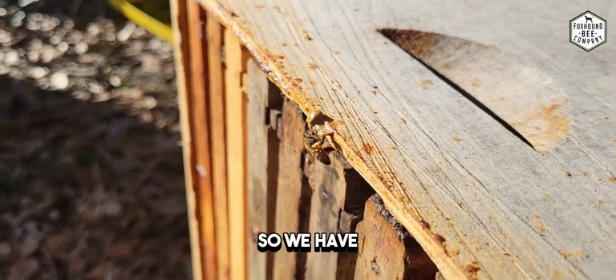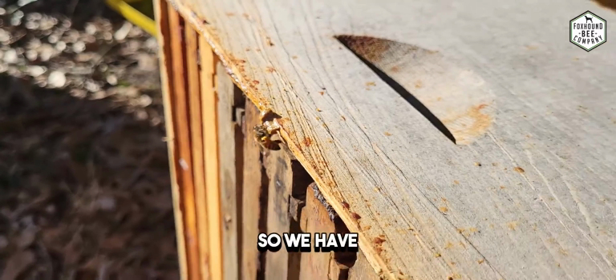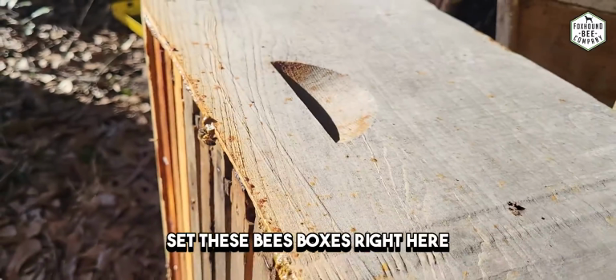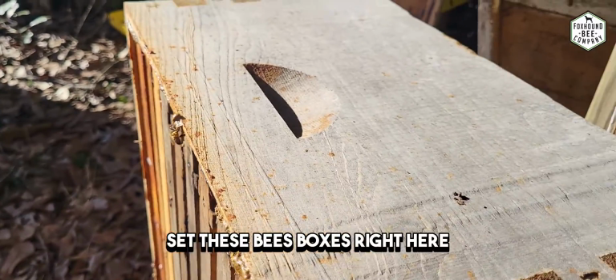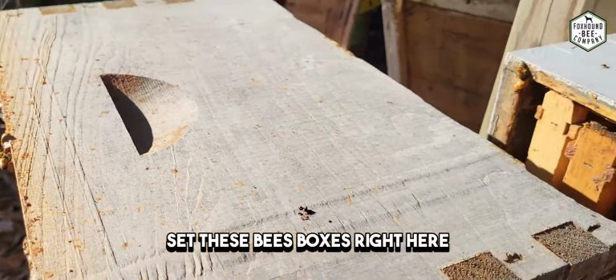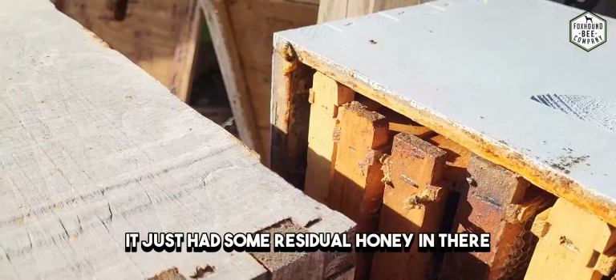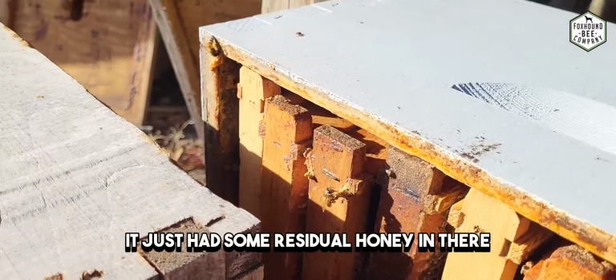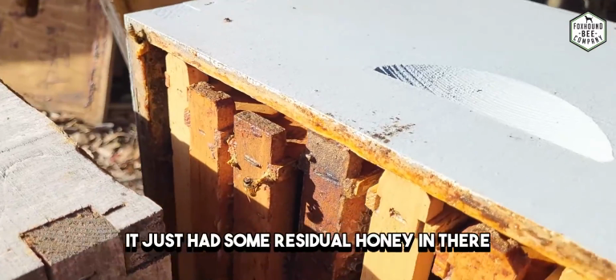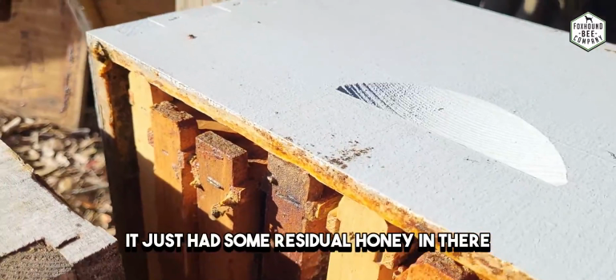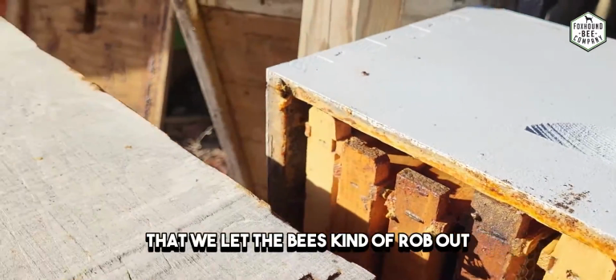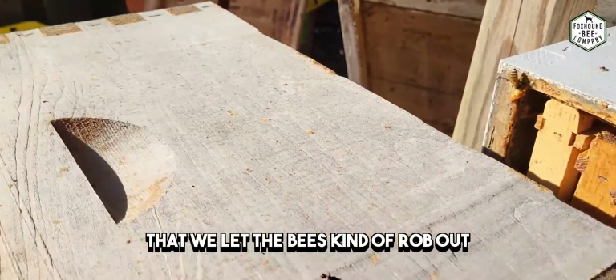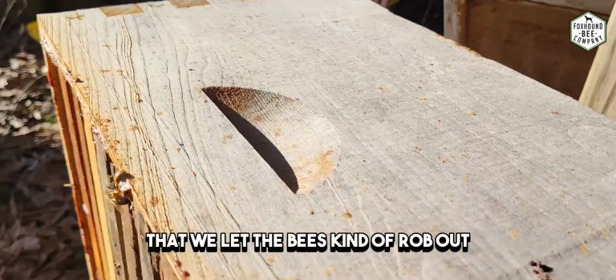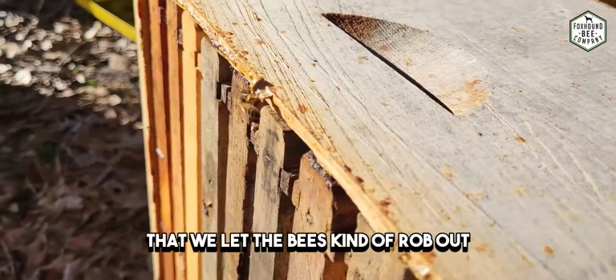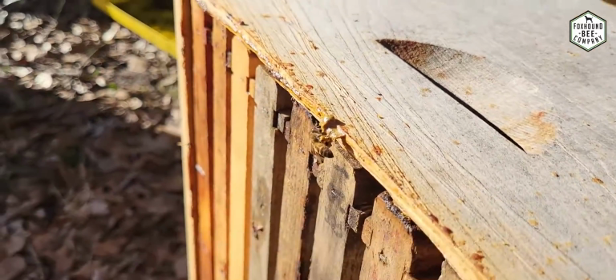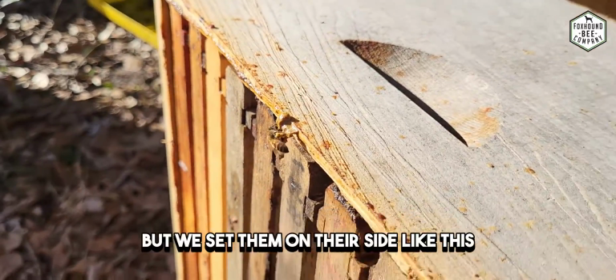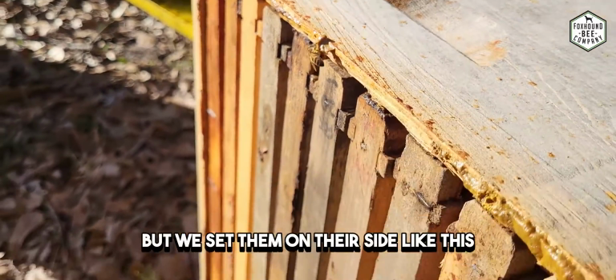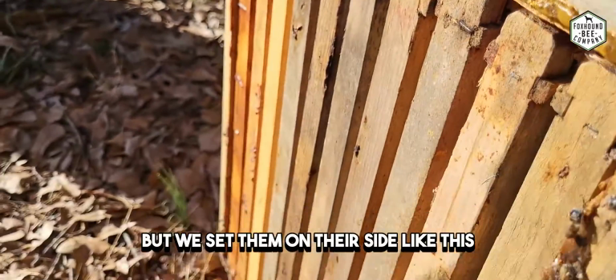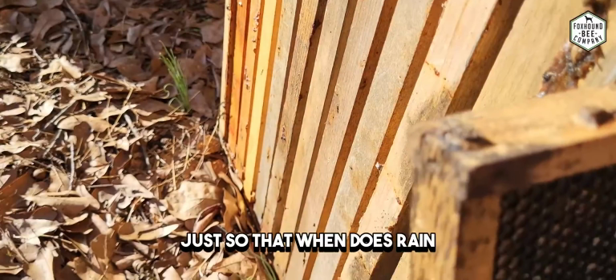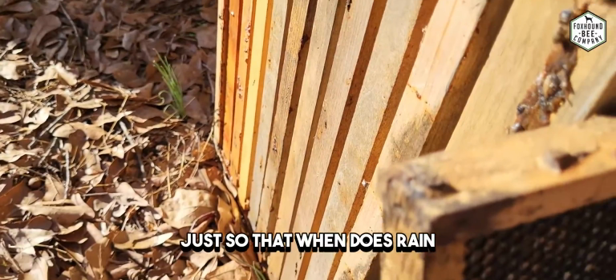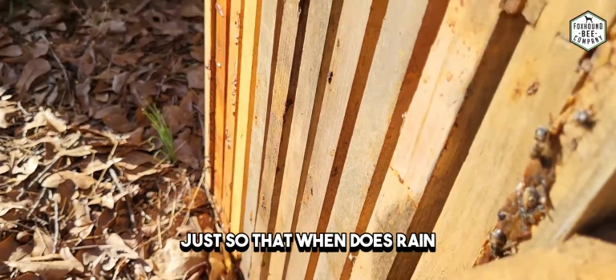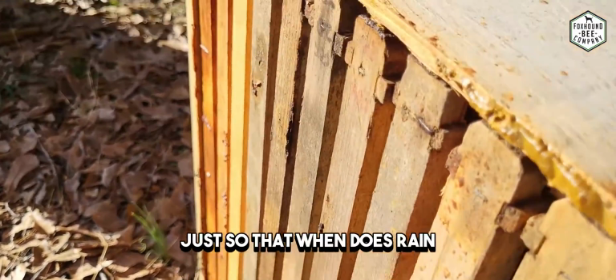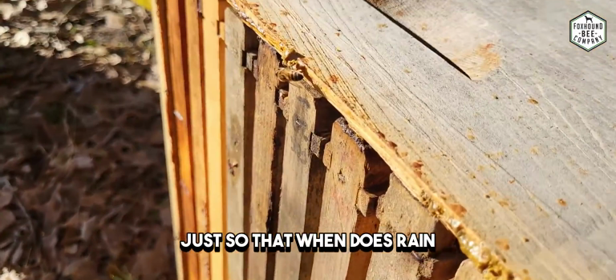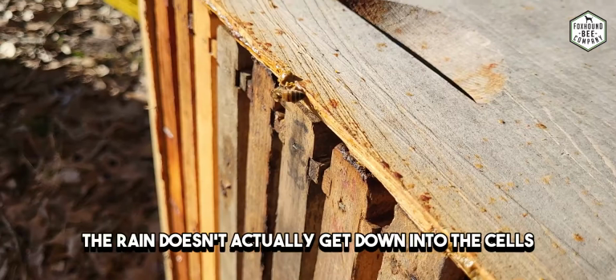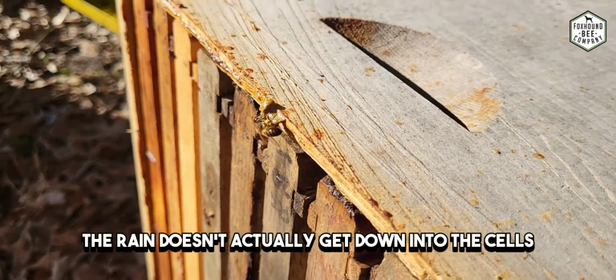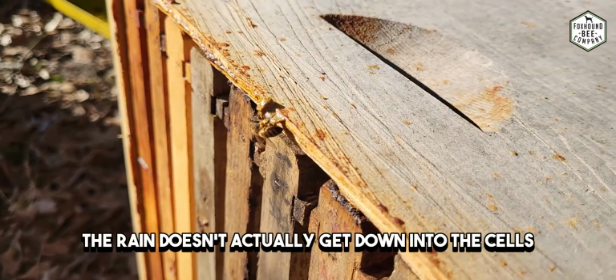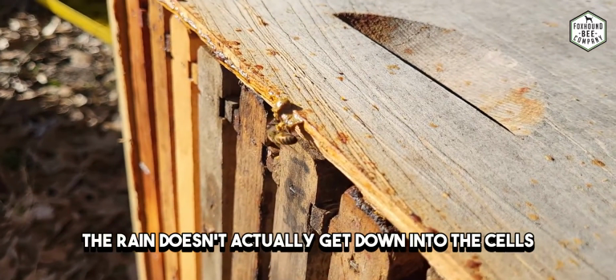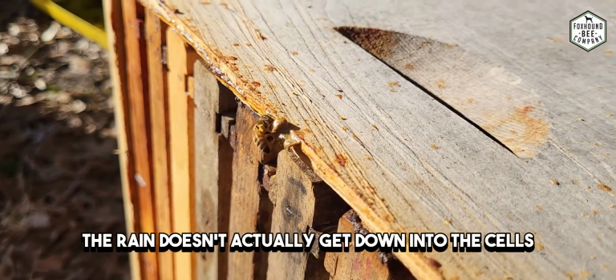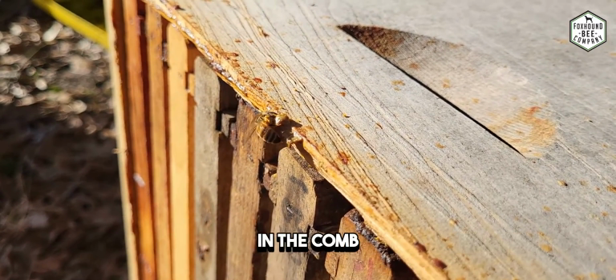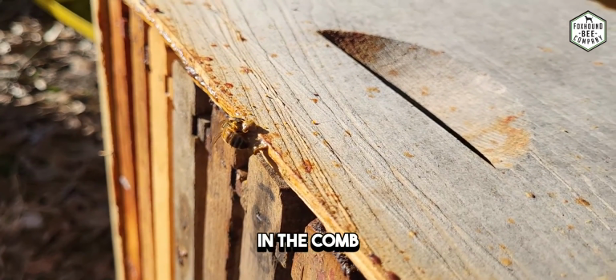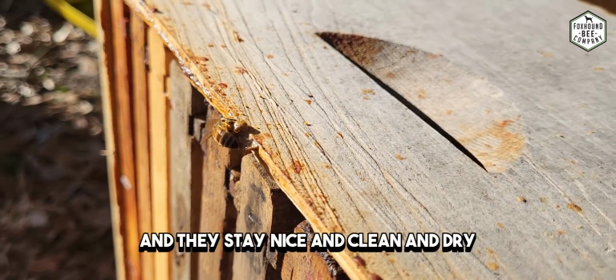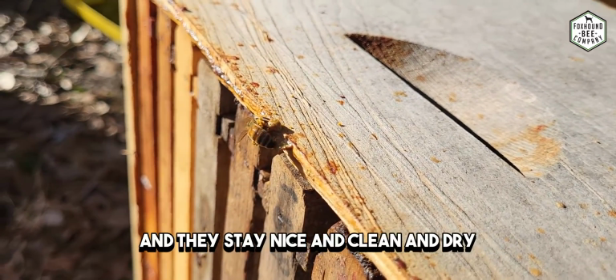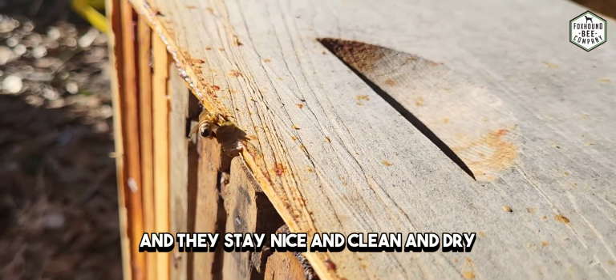We have set these boxes right here. They just had some residual honey in there that we let the bees rob out. We set them on their side like this so that when it does rain, the rain doesn't actually get down into the cells in the comb and they stay nice and clean and dry.